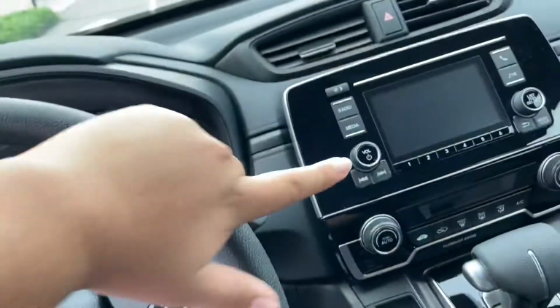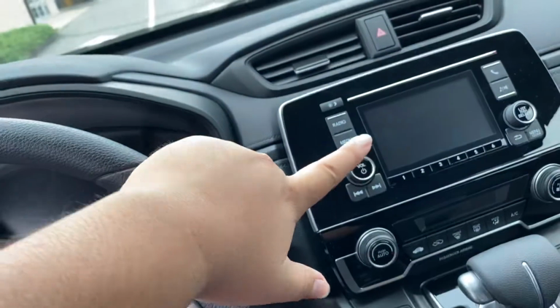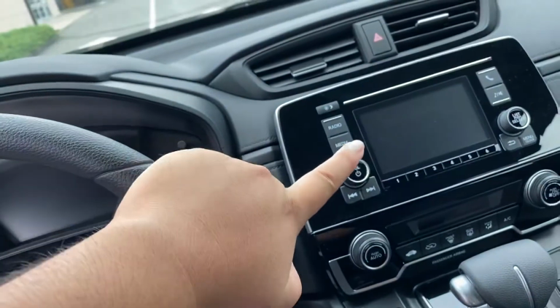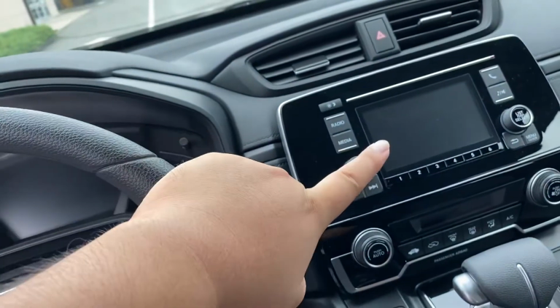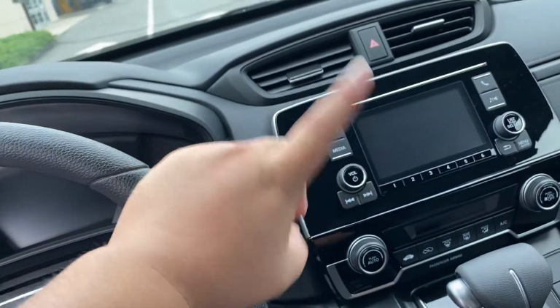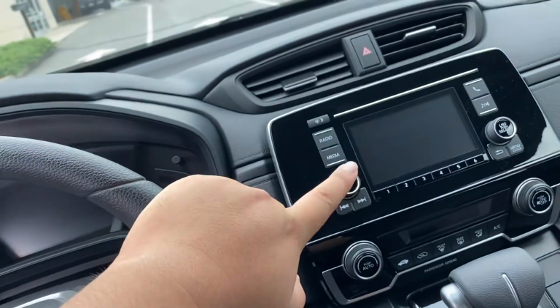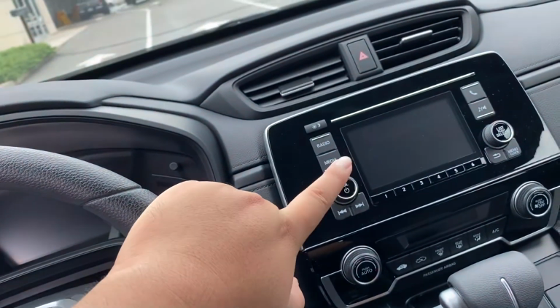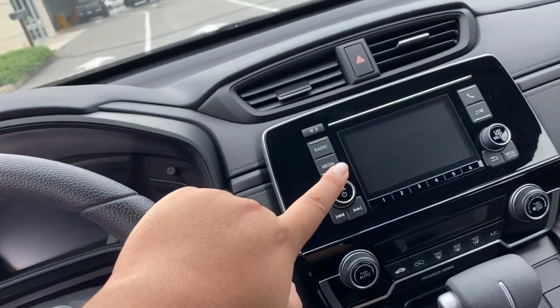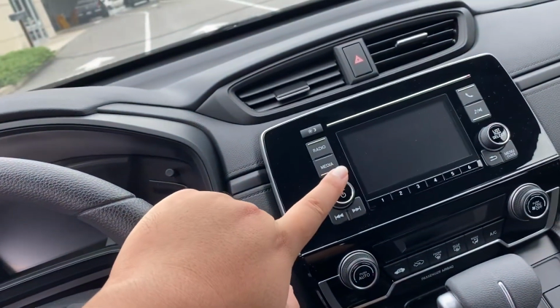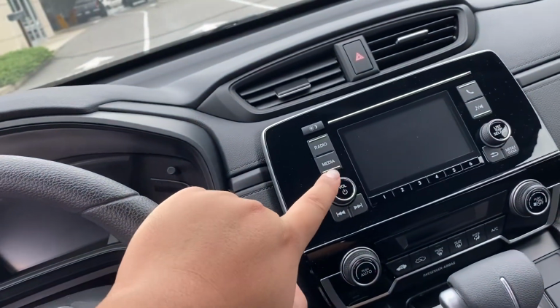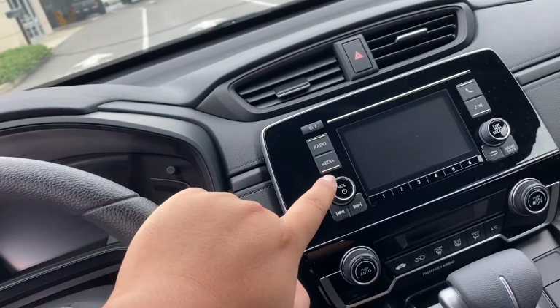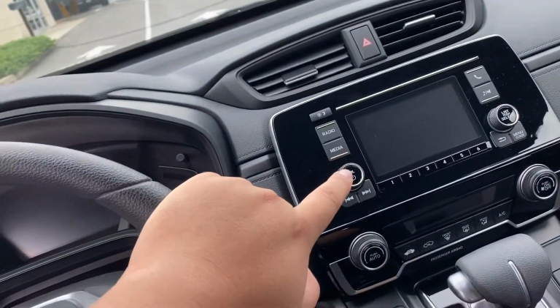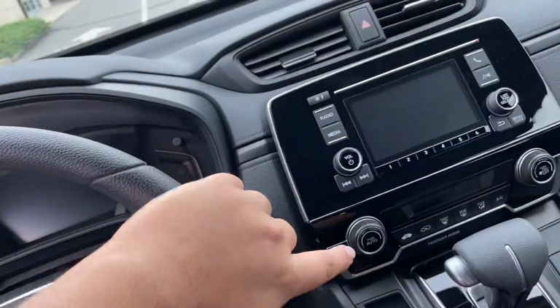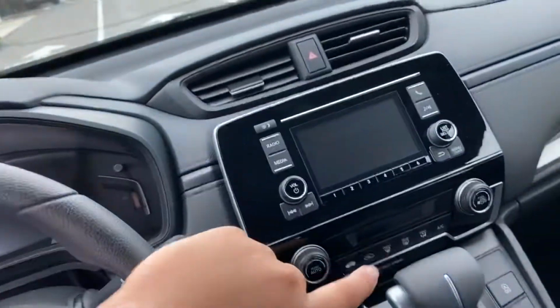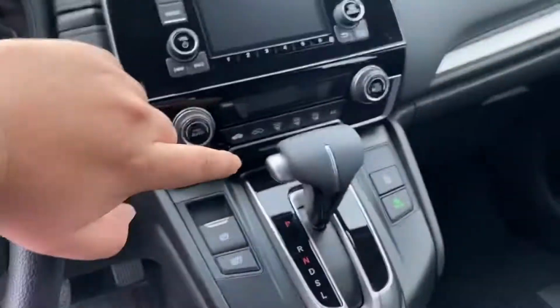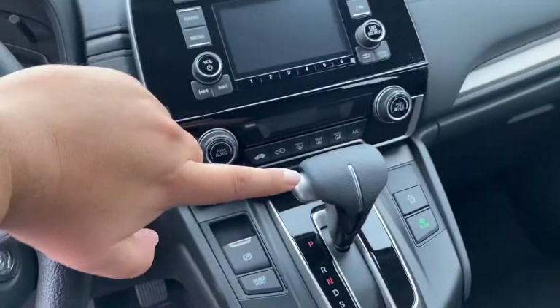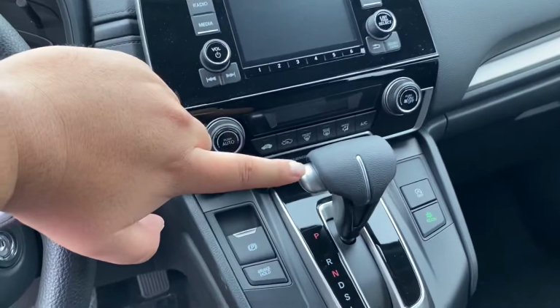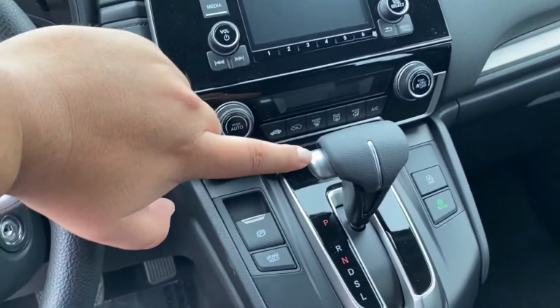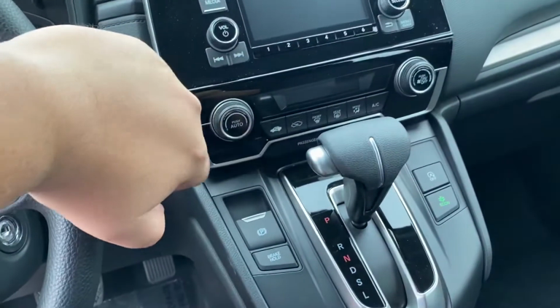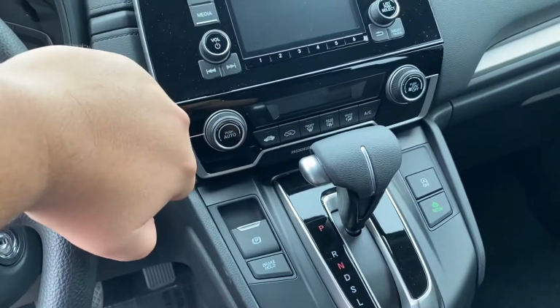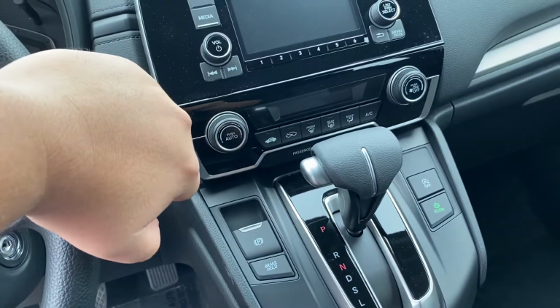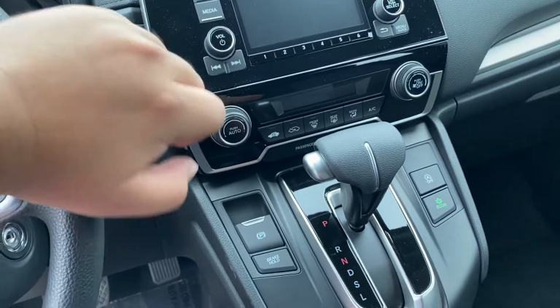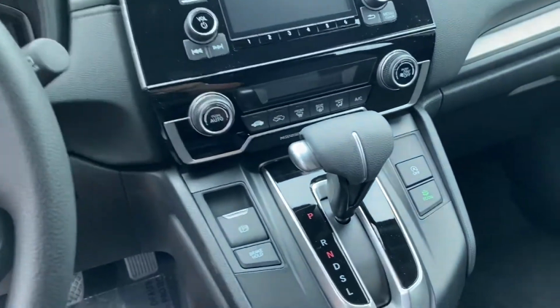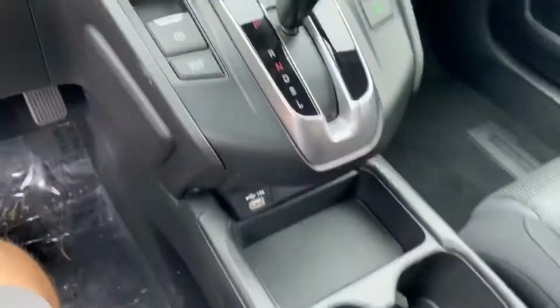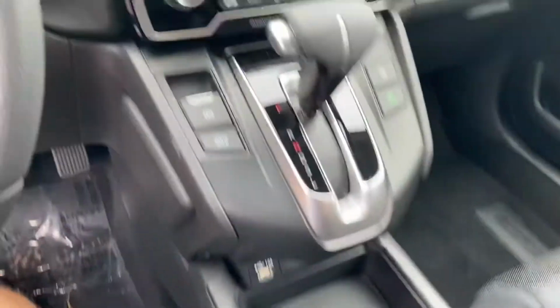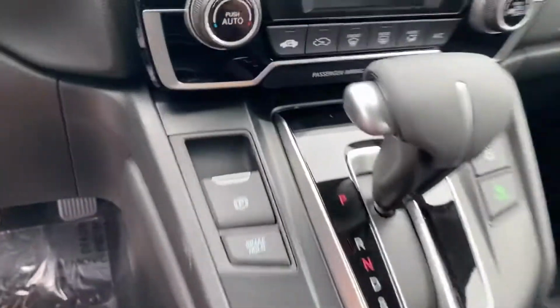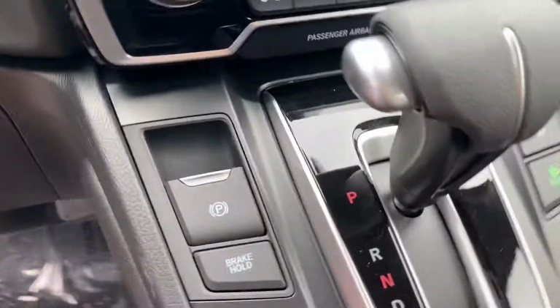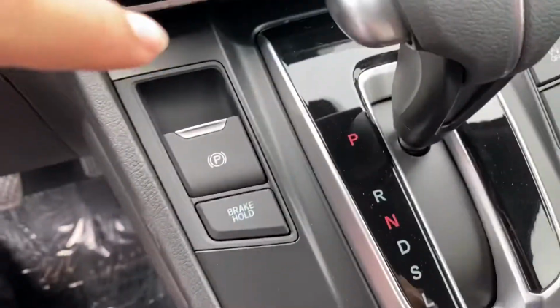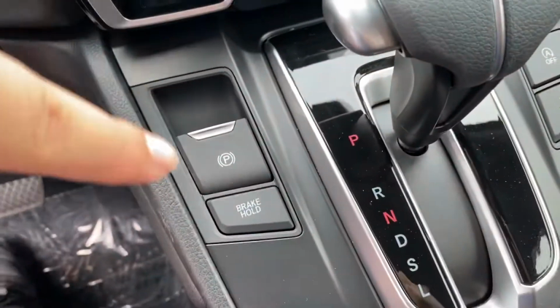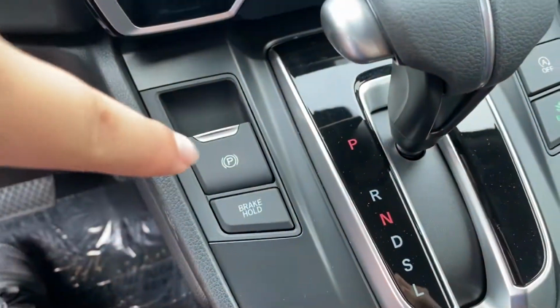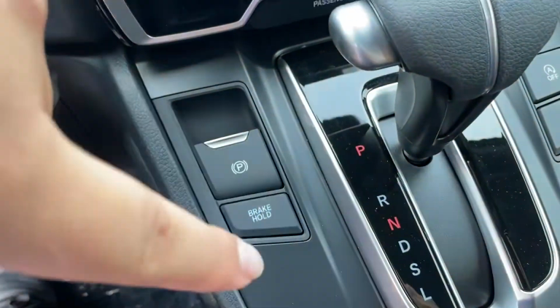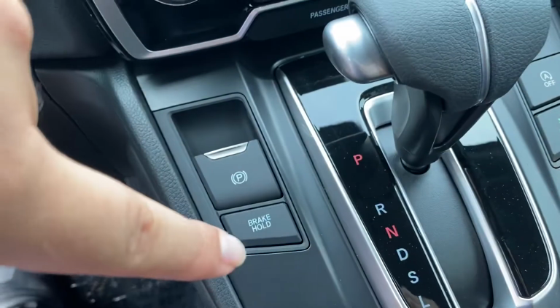You also do have Bluetooth and a backup camera here on your infotainment screen. Climate control and gear selector right over here.